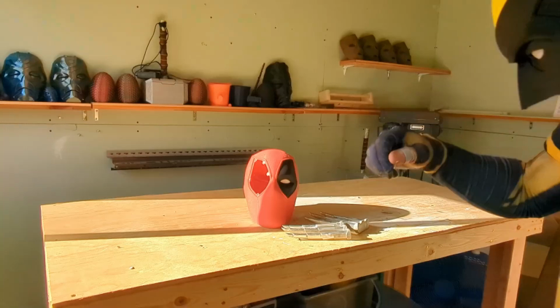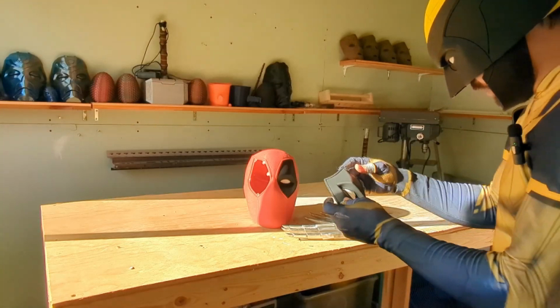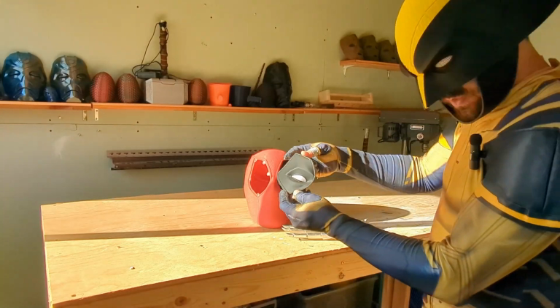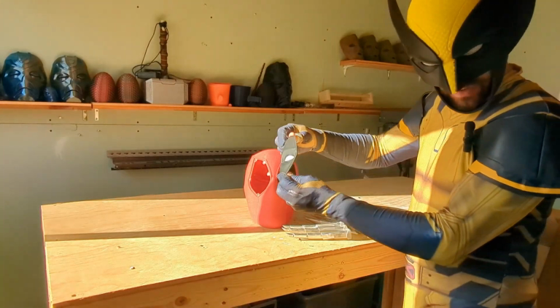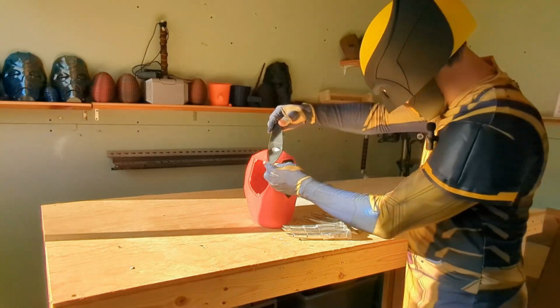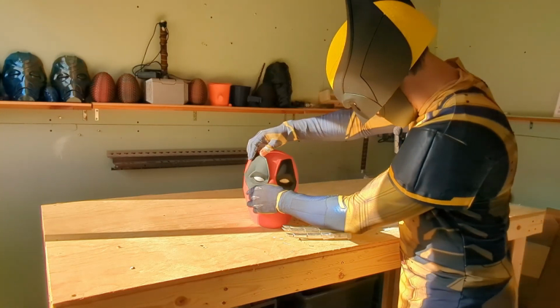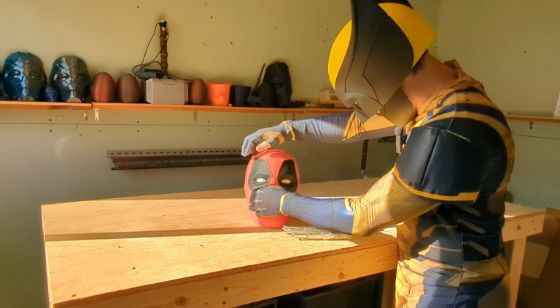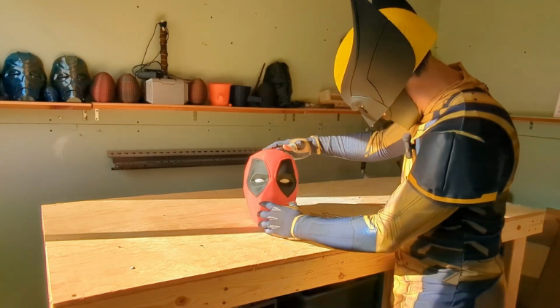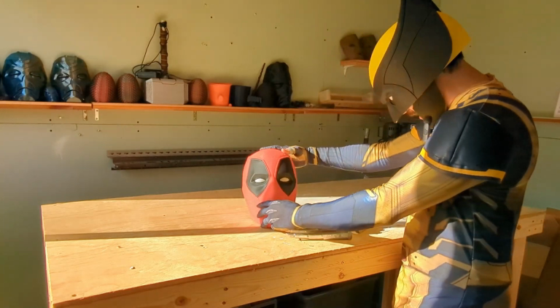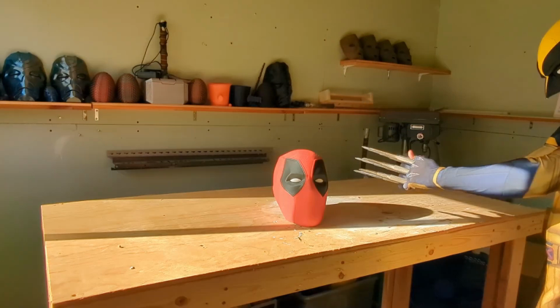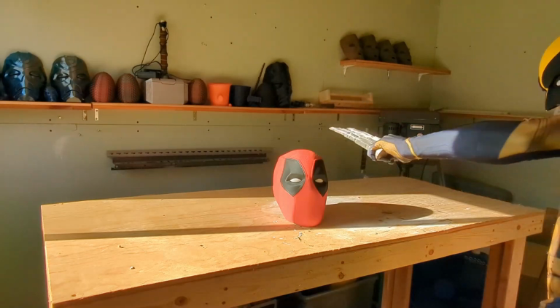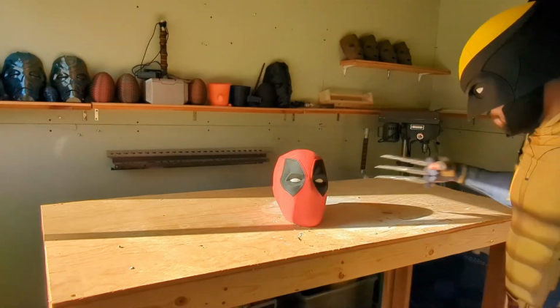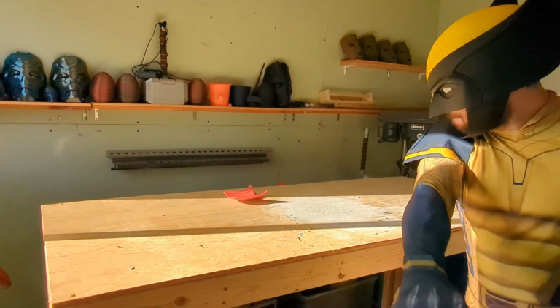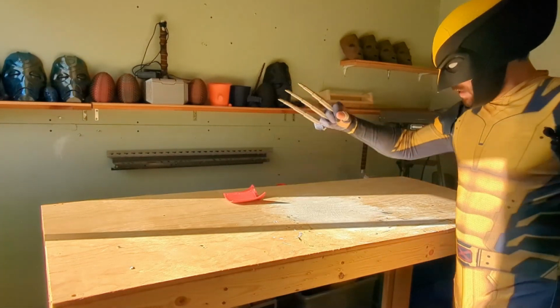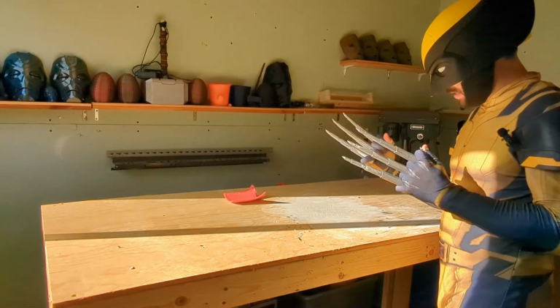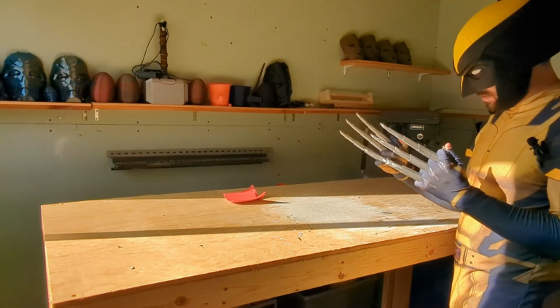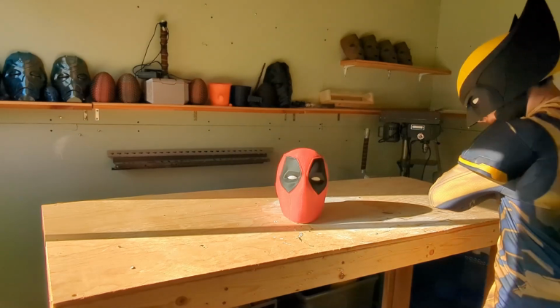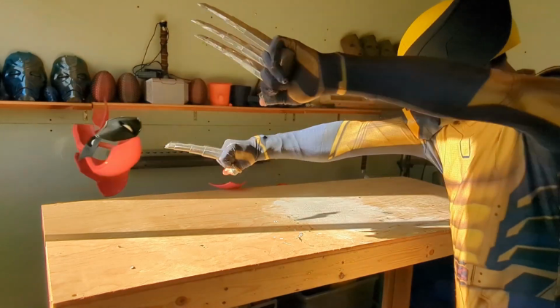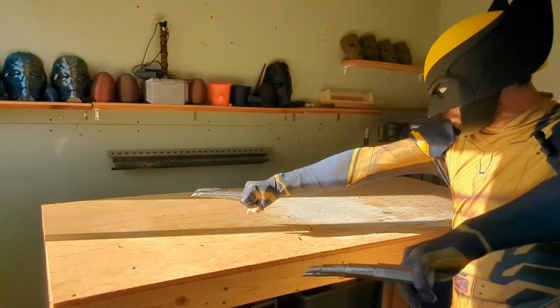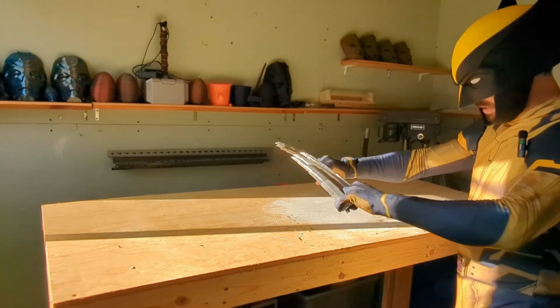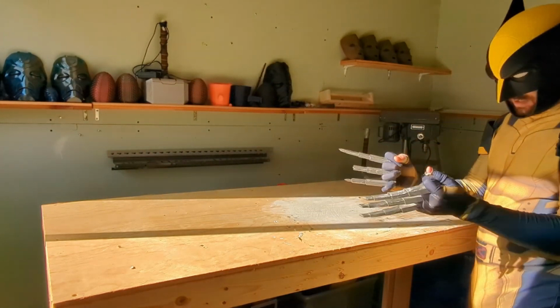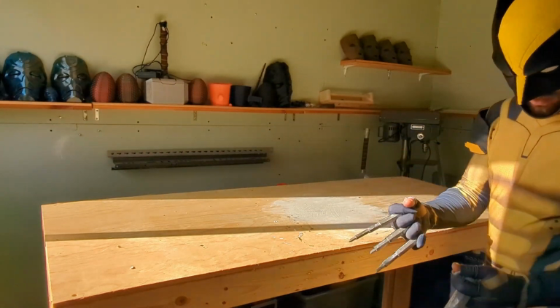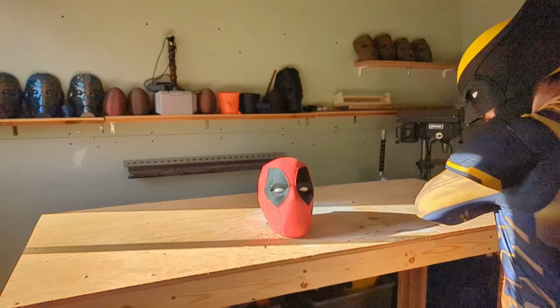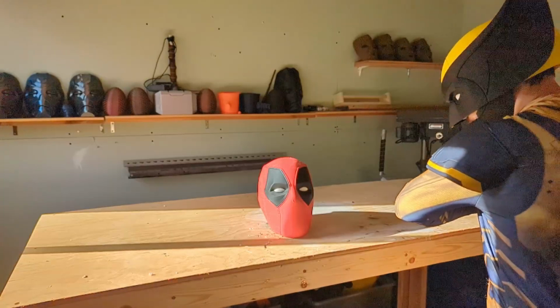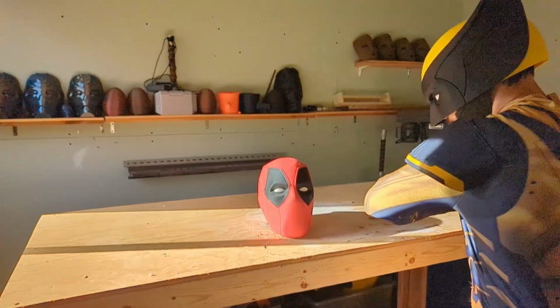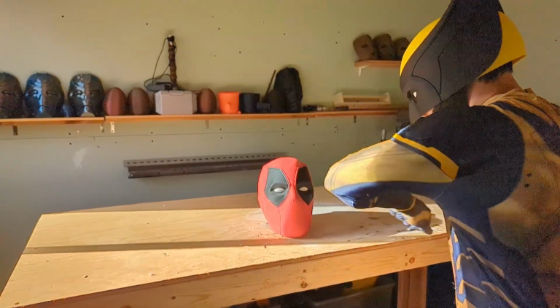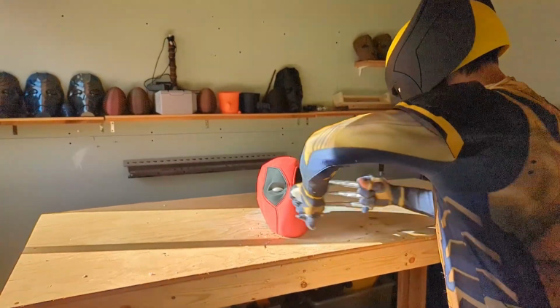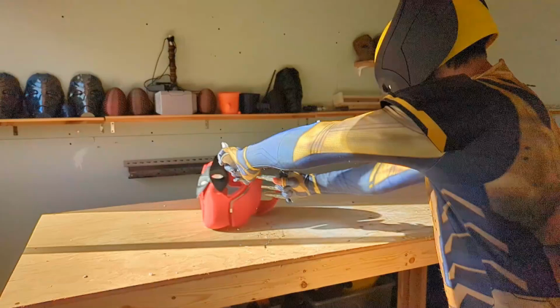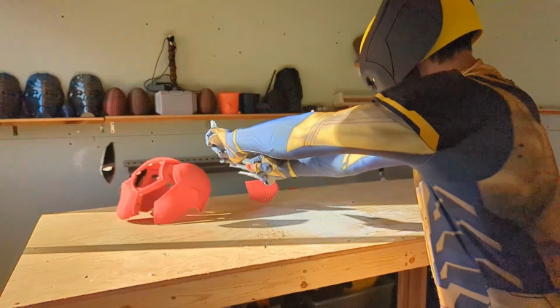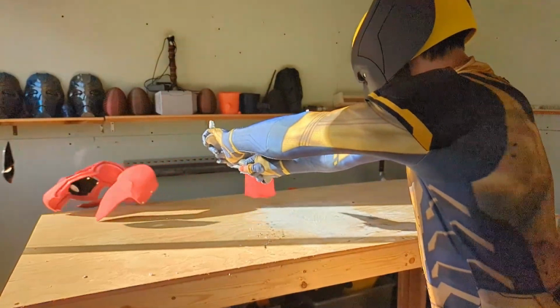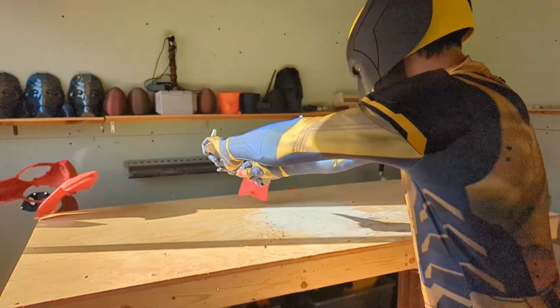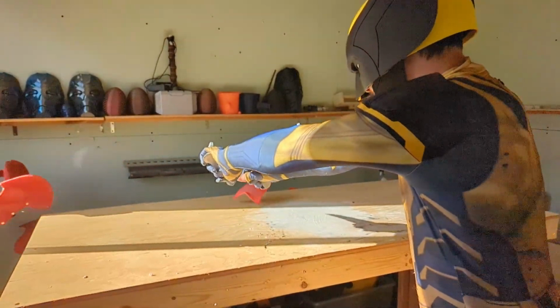There's one more durability test I wanted to put the metal claws through, and that's against my Deadpool helmet. I hit the Deadpool helmet with the metal claws three different times, and just like the Deadpool helmet, the metal claws survived and didn't break.